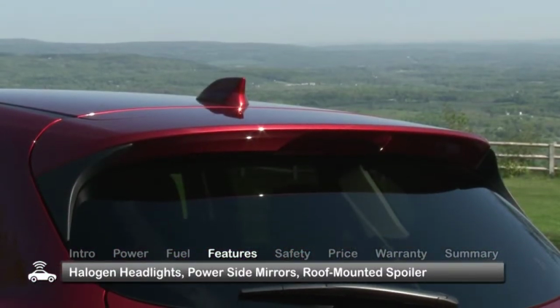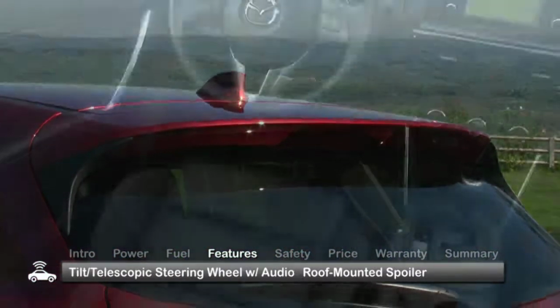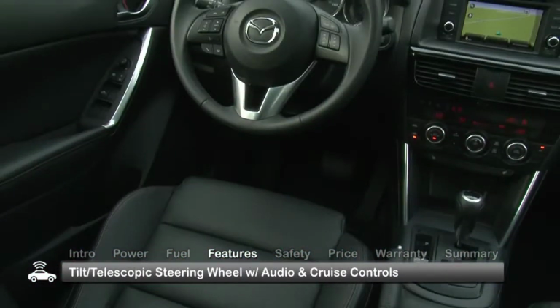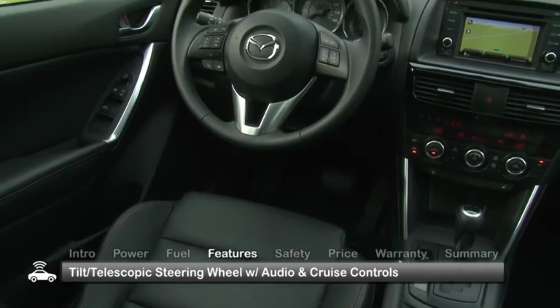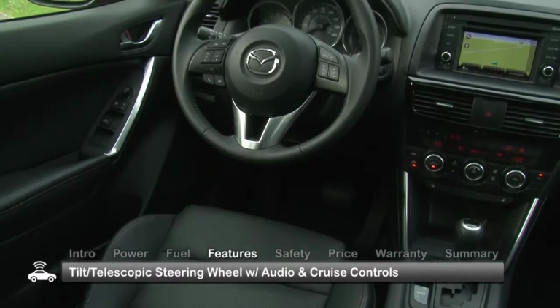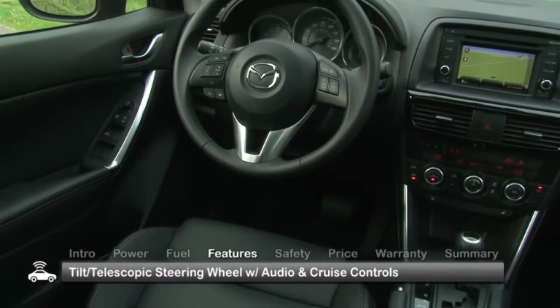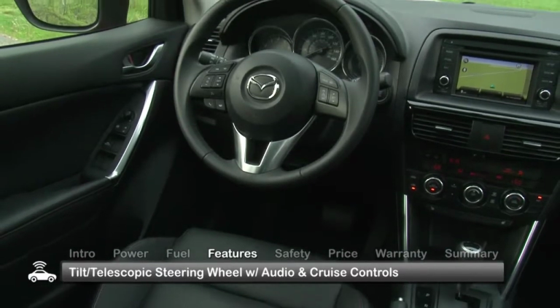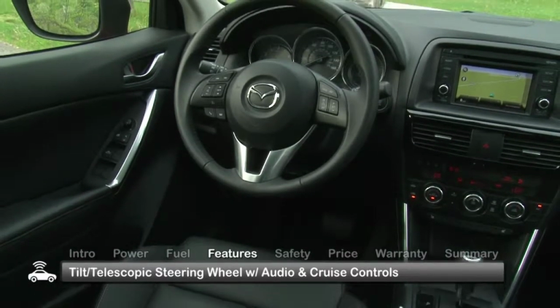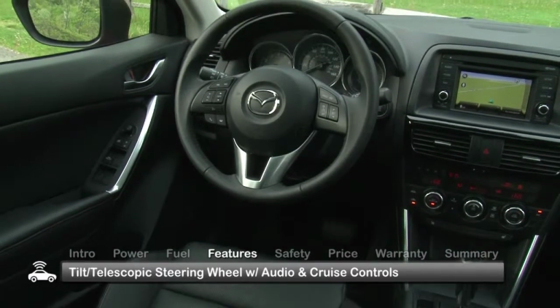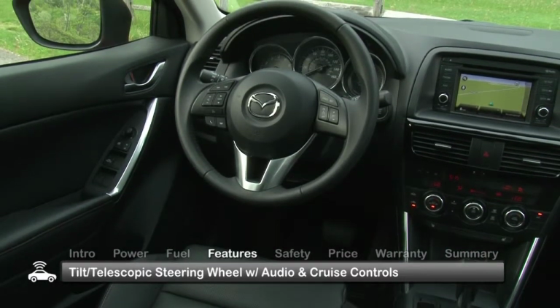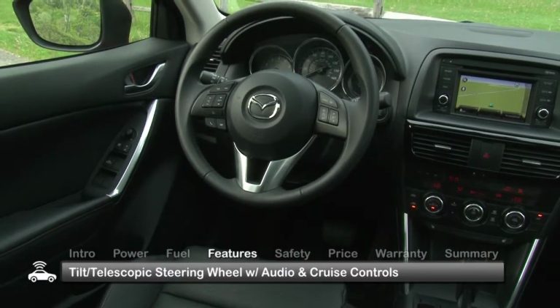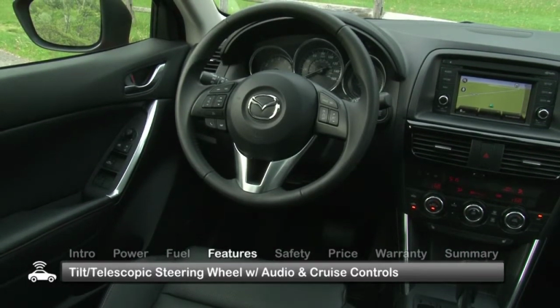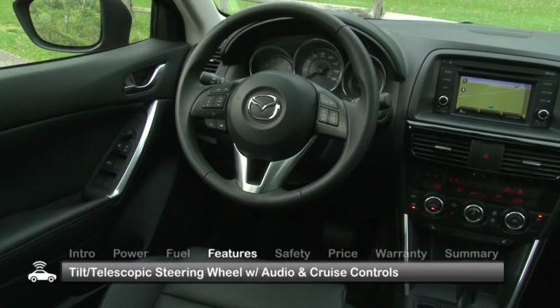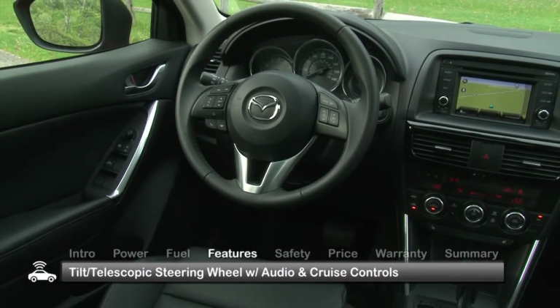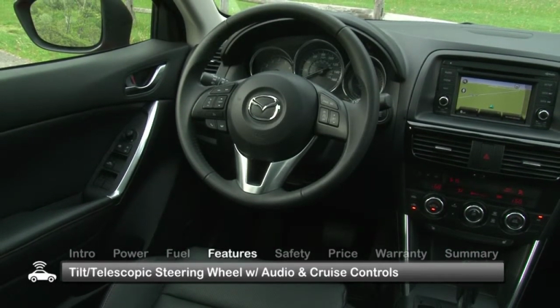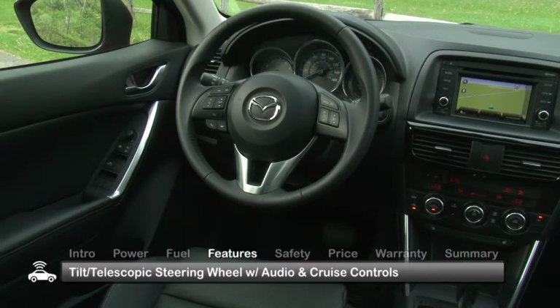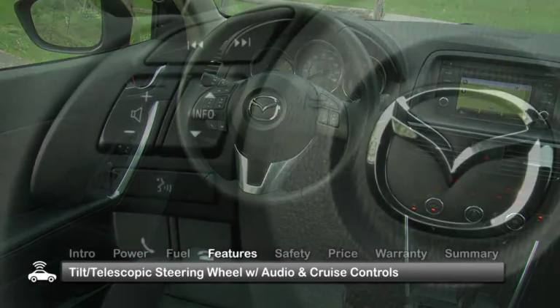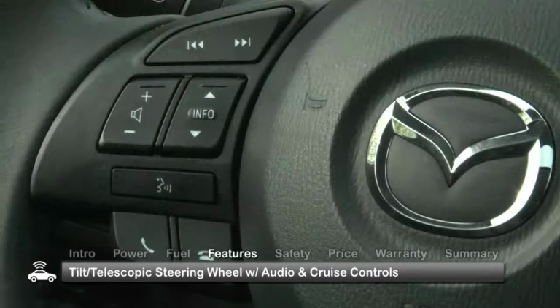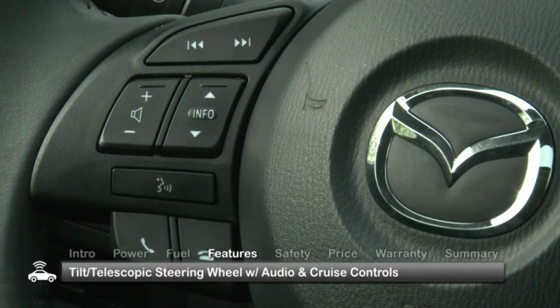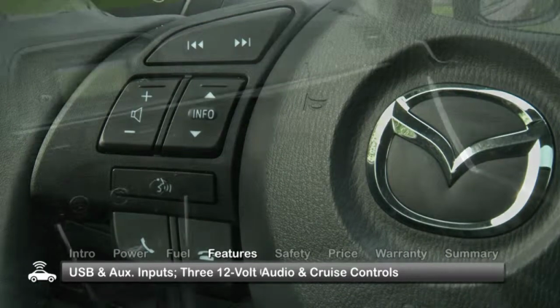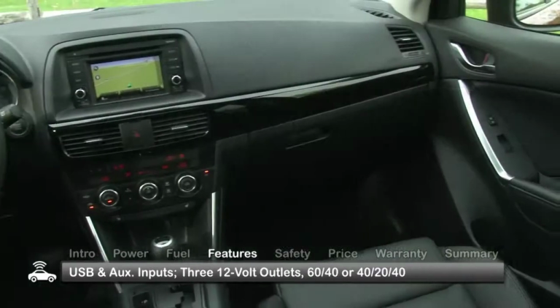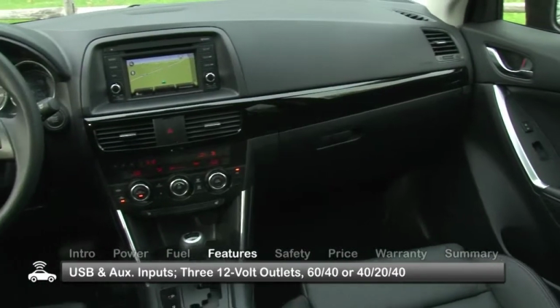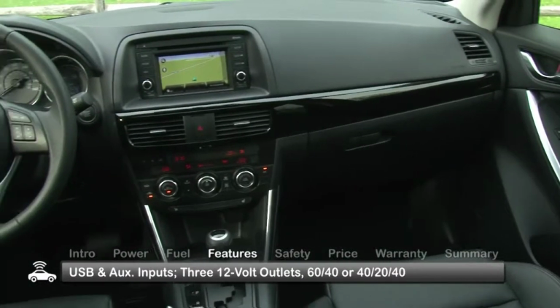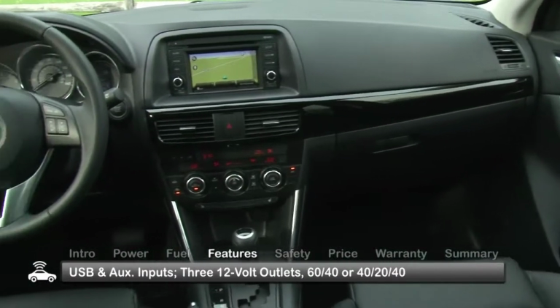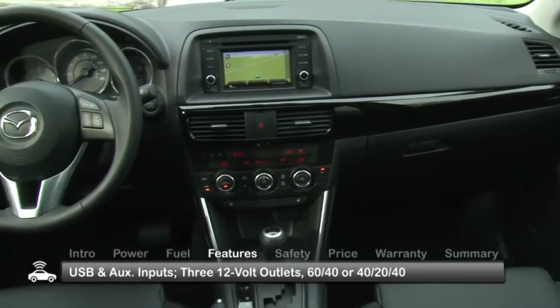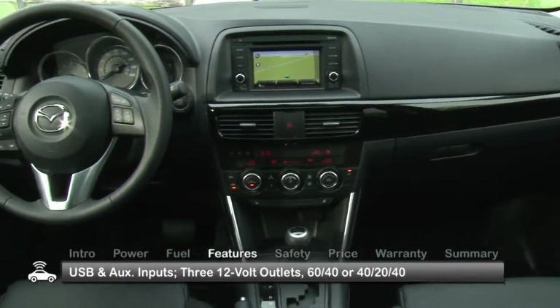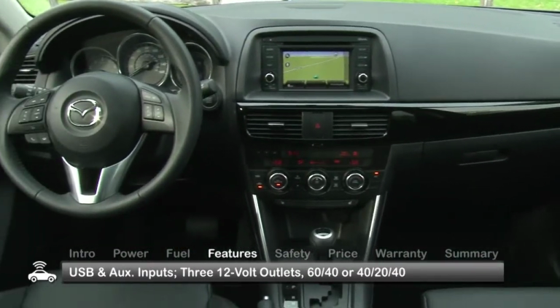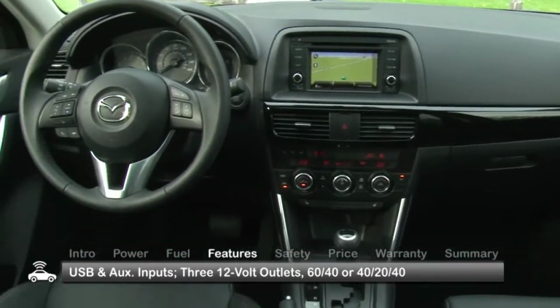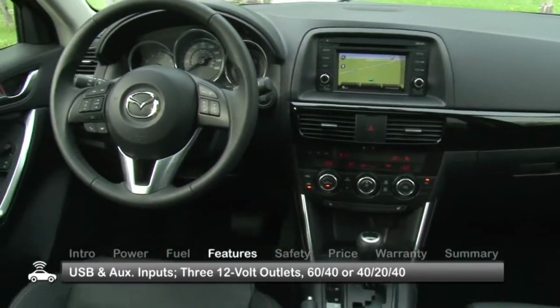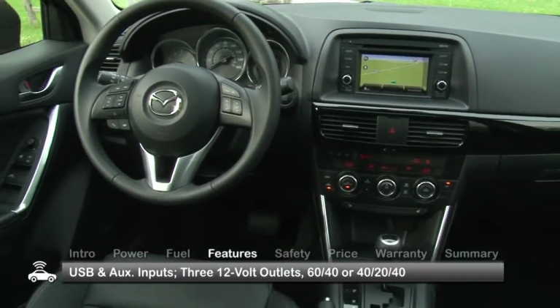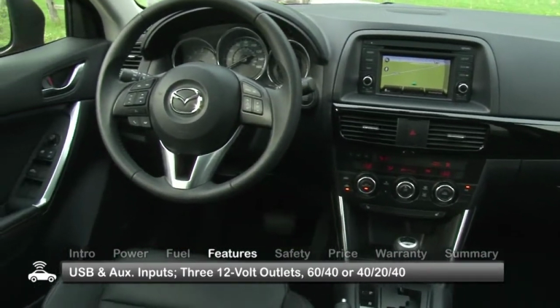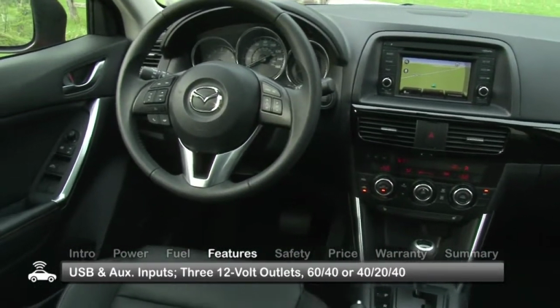Inside, the CX-5's list of standard conveniences includes a tilt telescopic steering wheel with audio and cruise controls, USB and auxiliary audio connectivity, and three 12-volt power outlets.